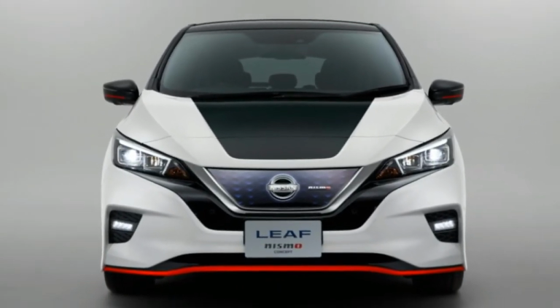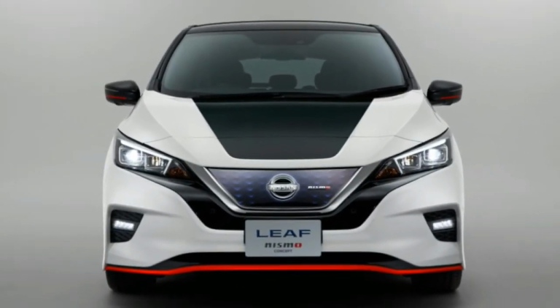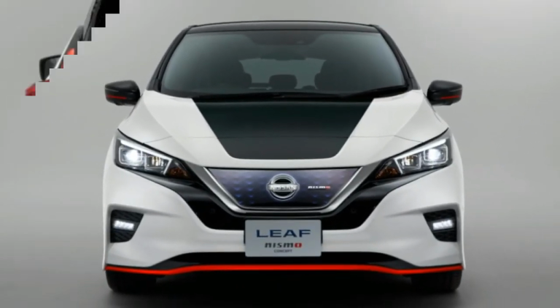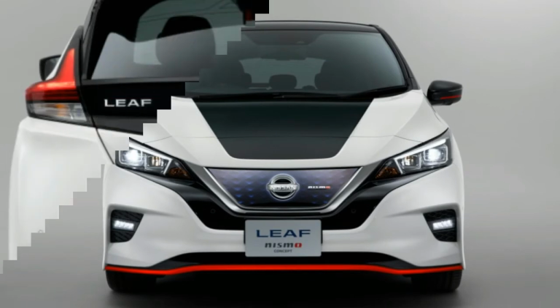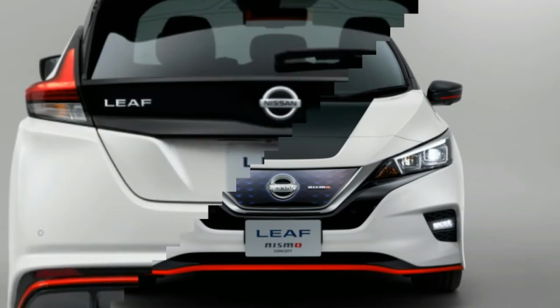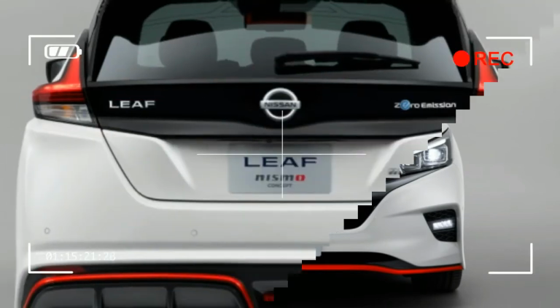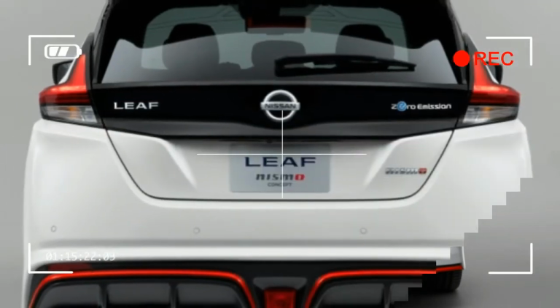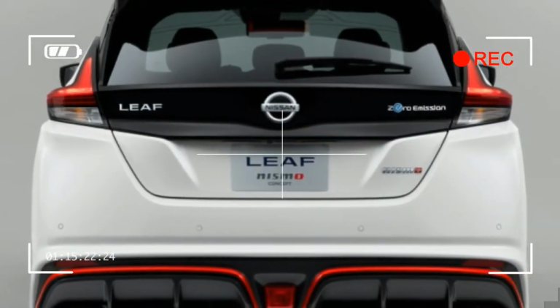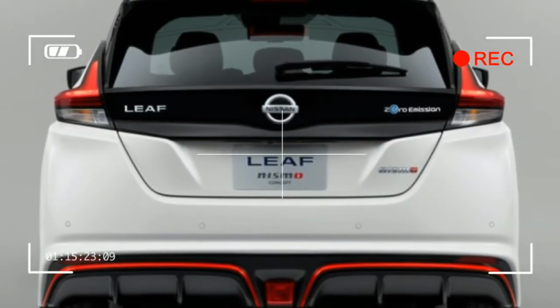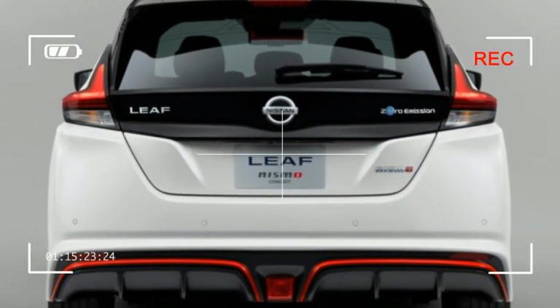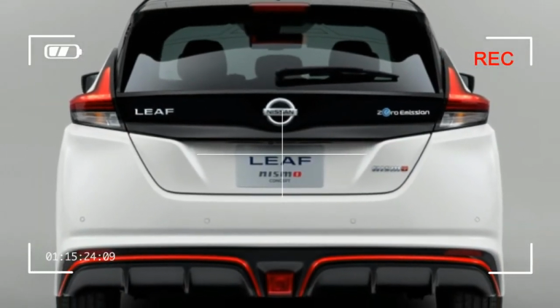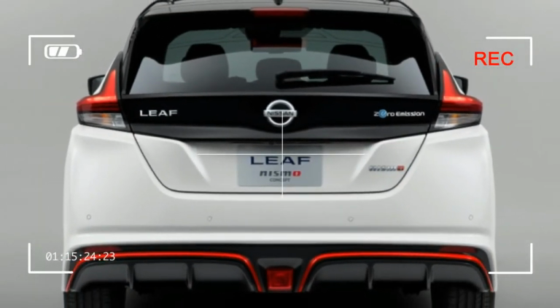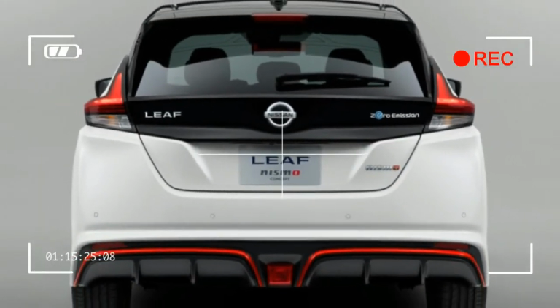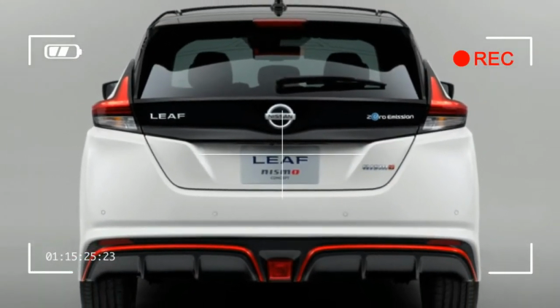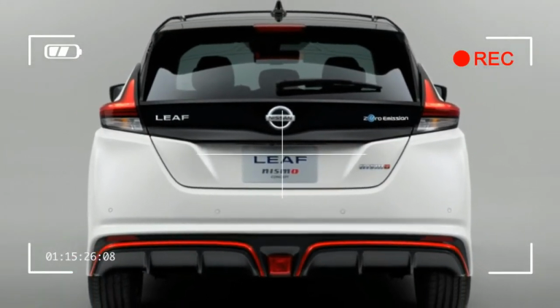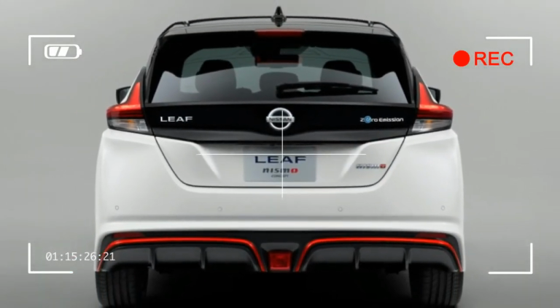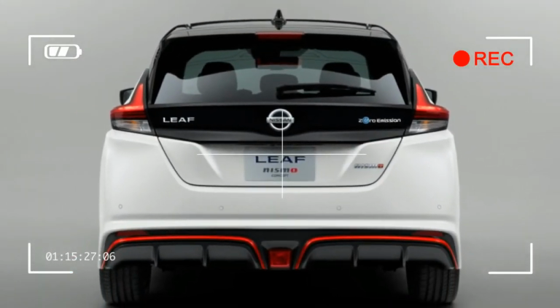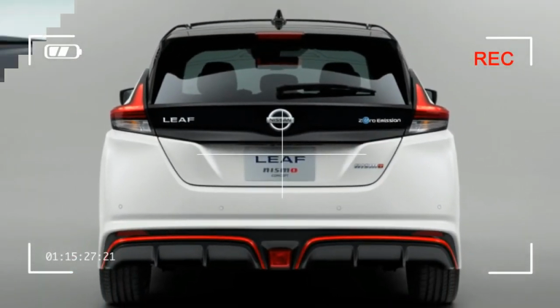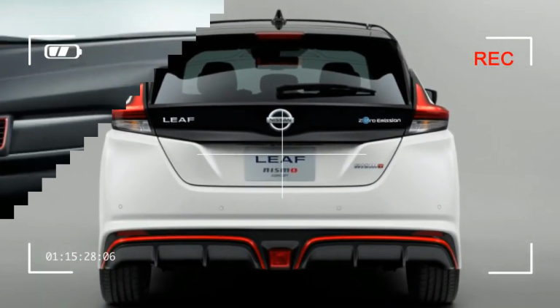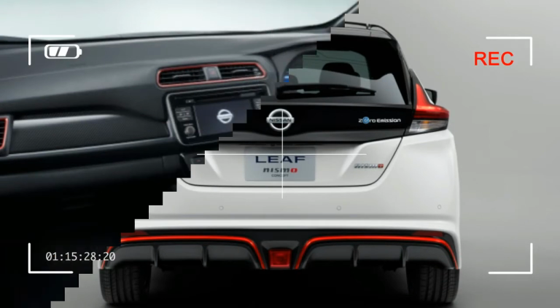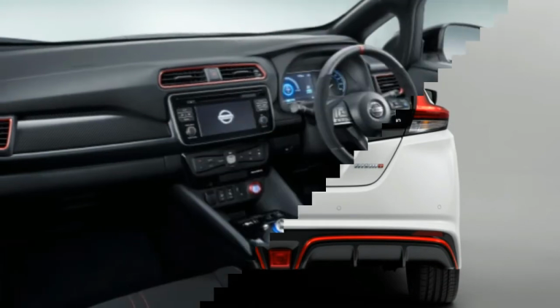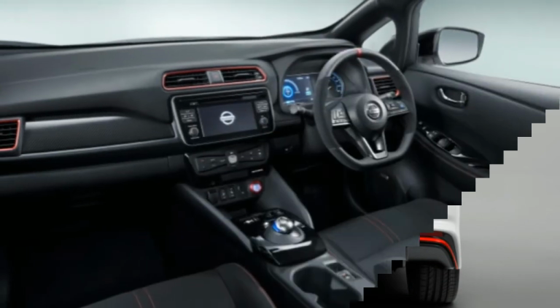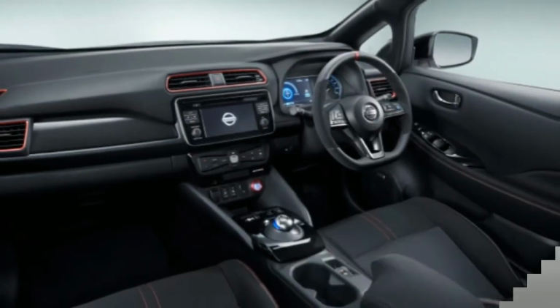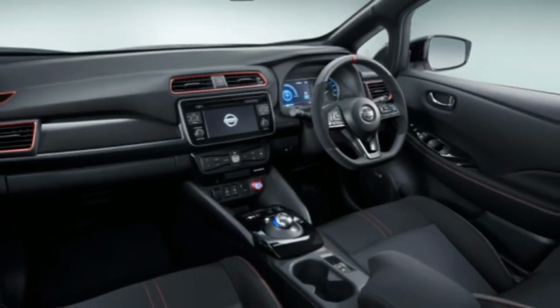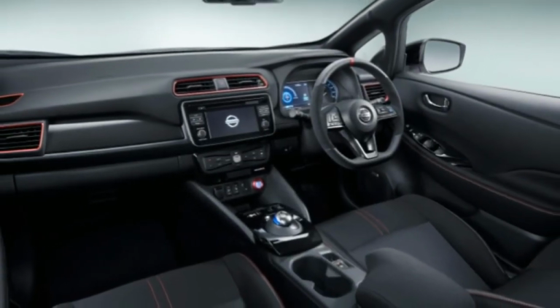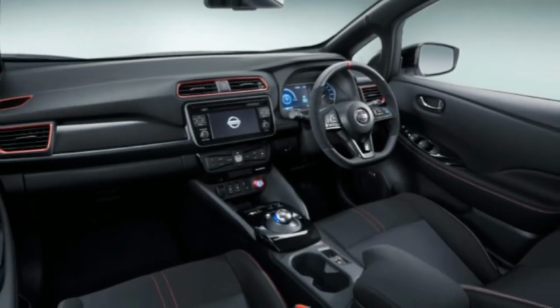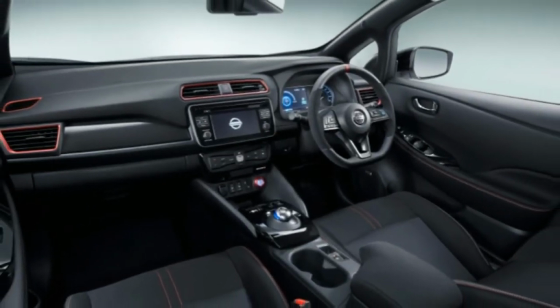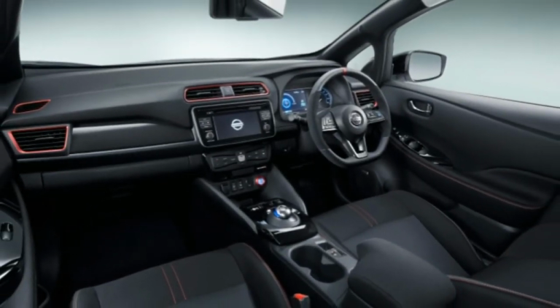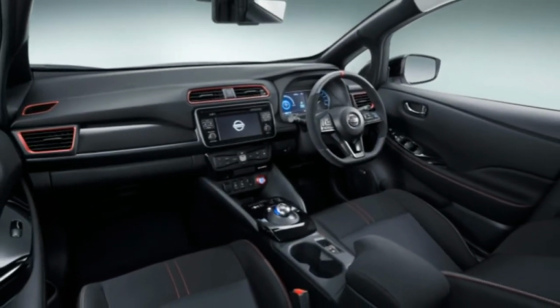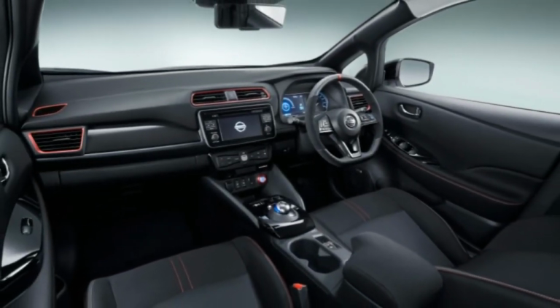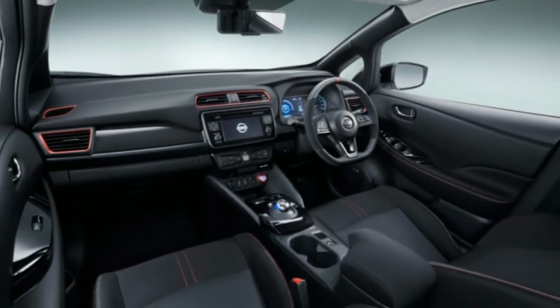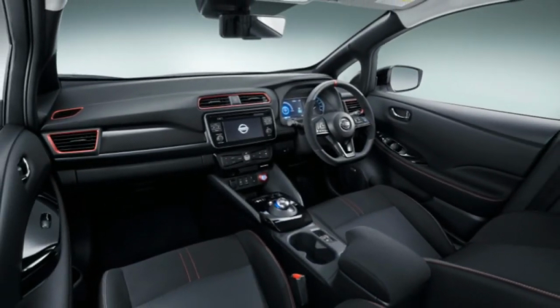Although still a concept, the Leaf Nismo represents an exciting production prospect that has the potential to prove that relatively affordable electric vehicles also can be fun to drive.